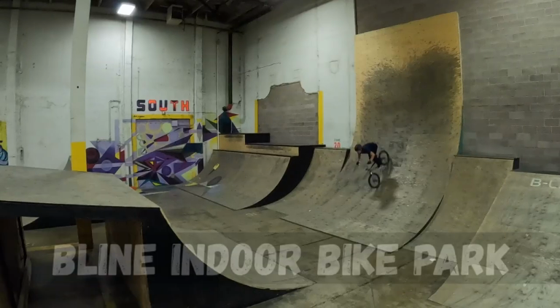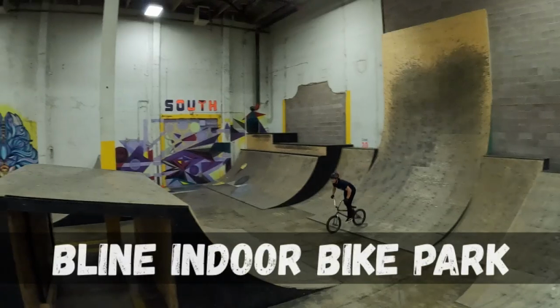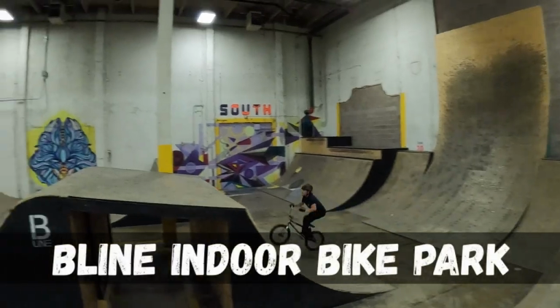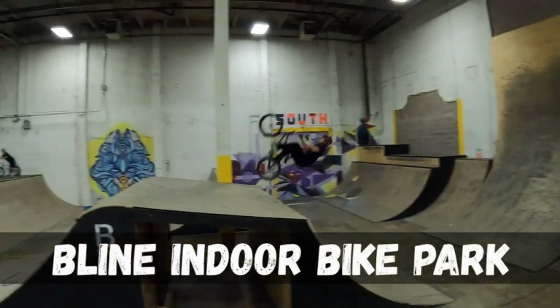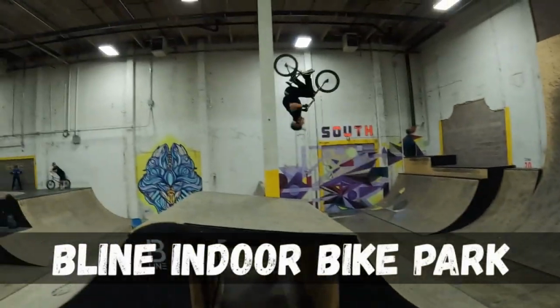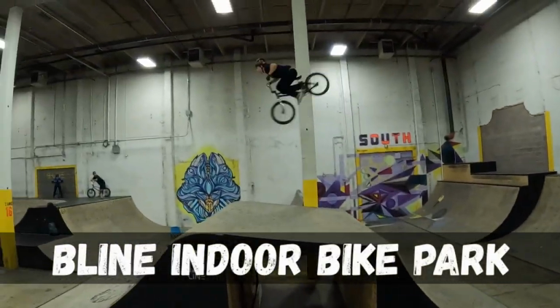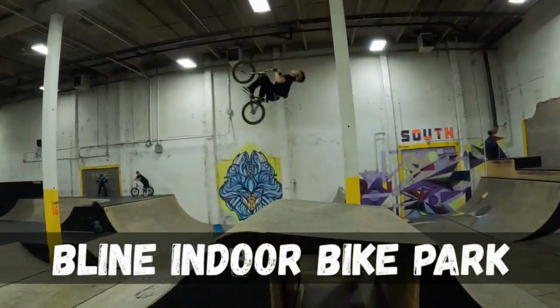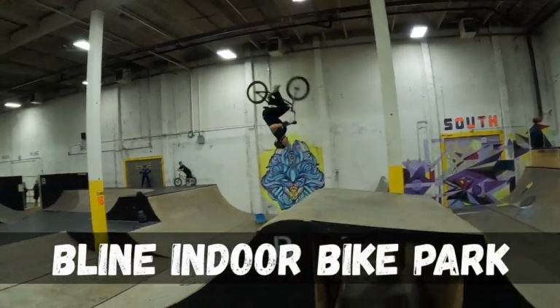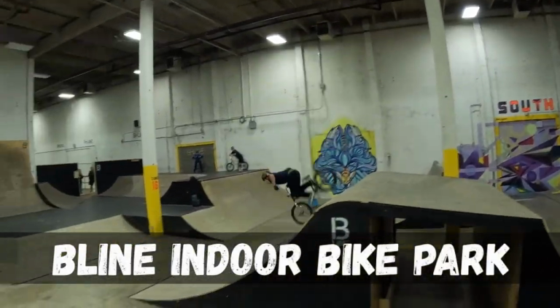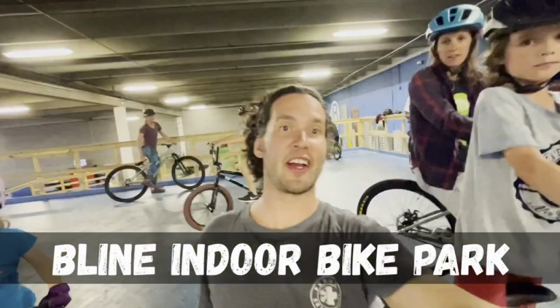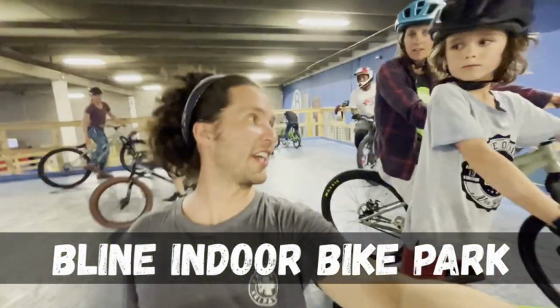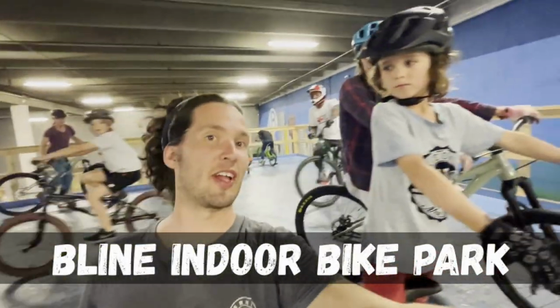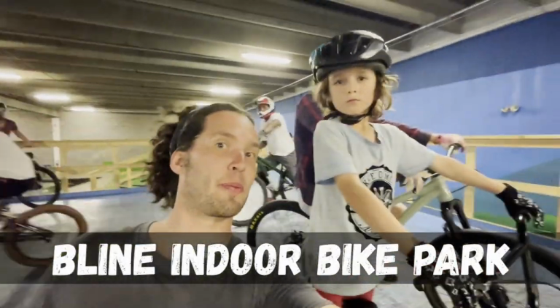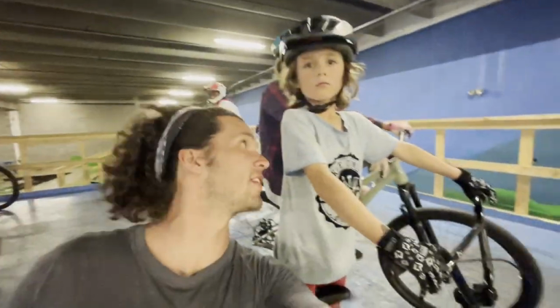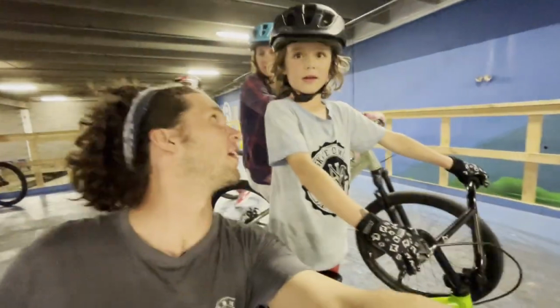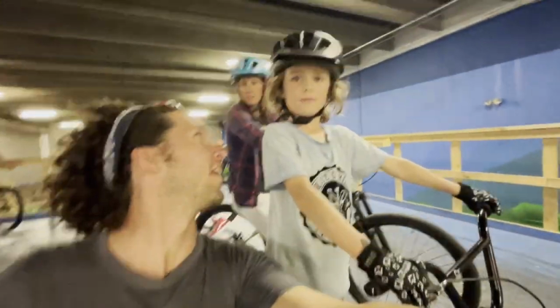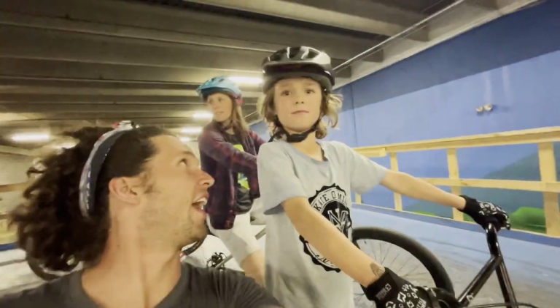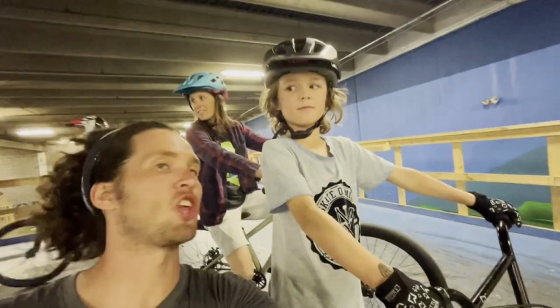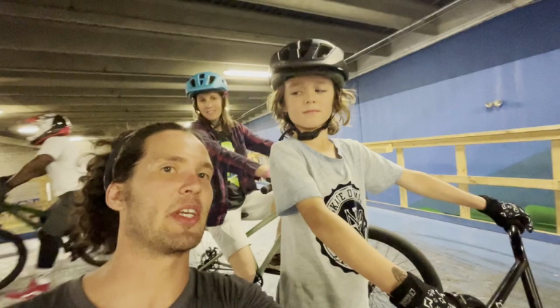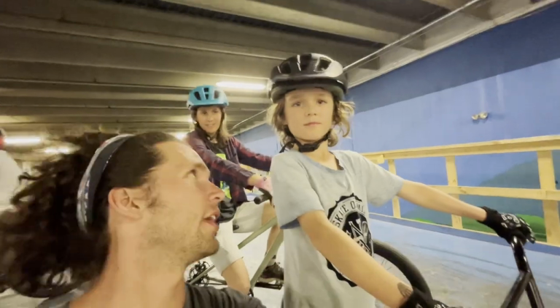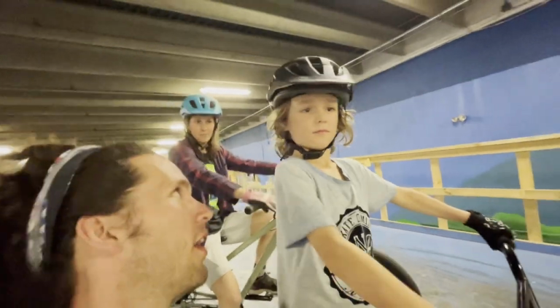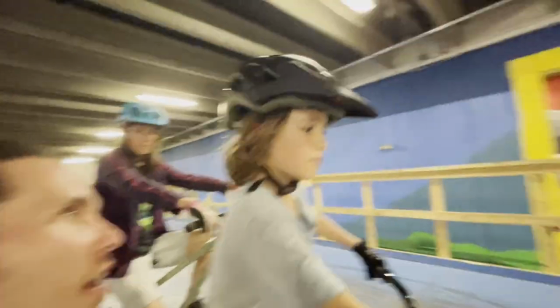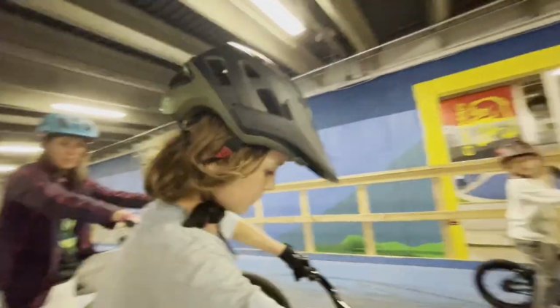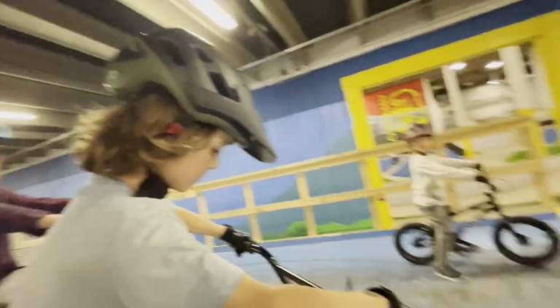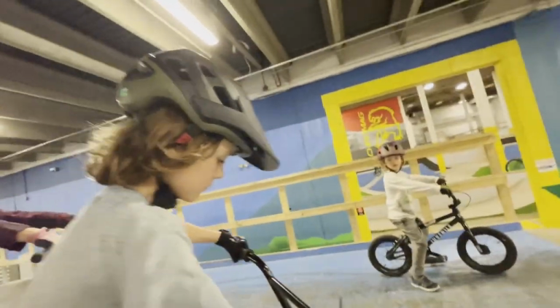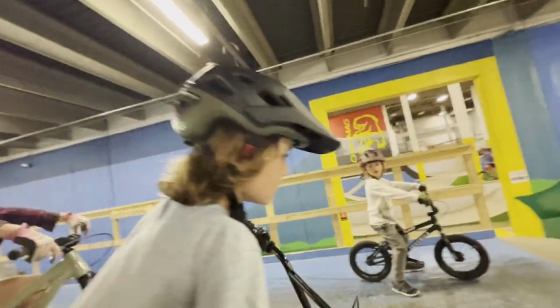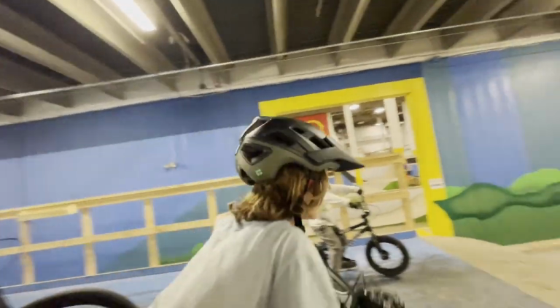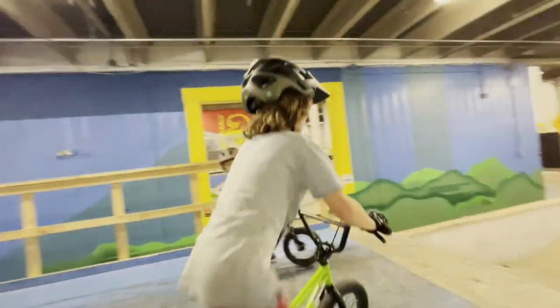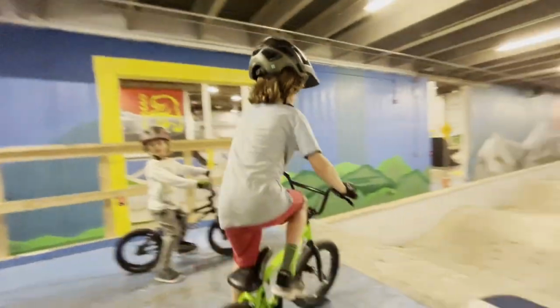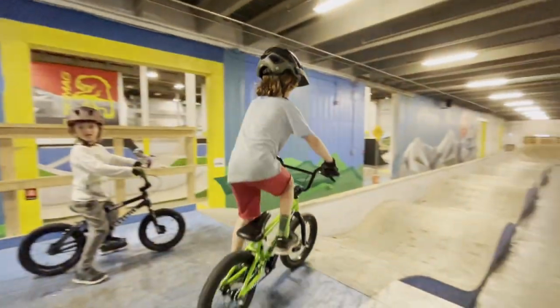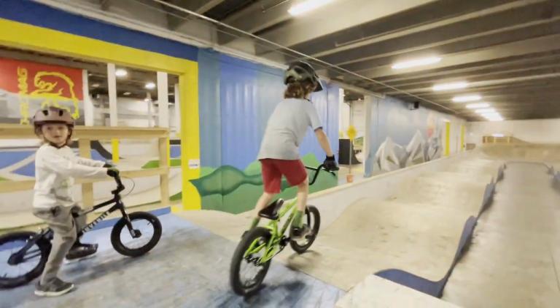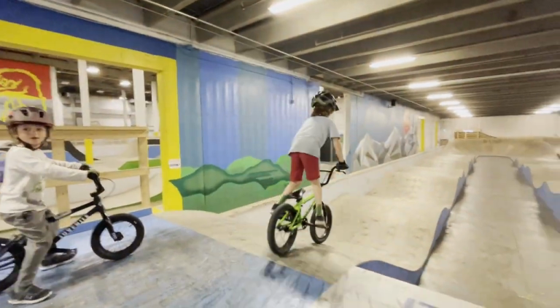We're here at B-Line Indoor Bike Park. August, do you like this place? Yes! Show me what you do here. Go for it, Luca!